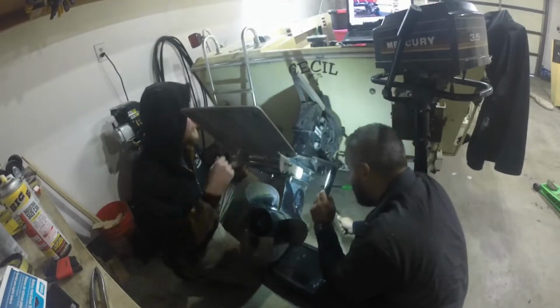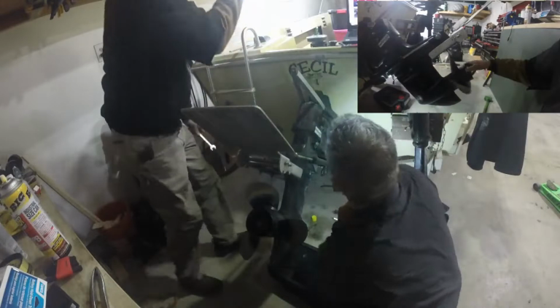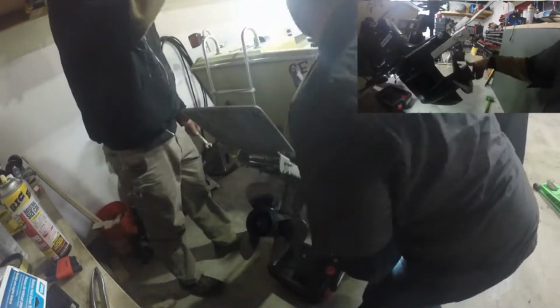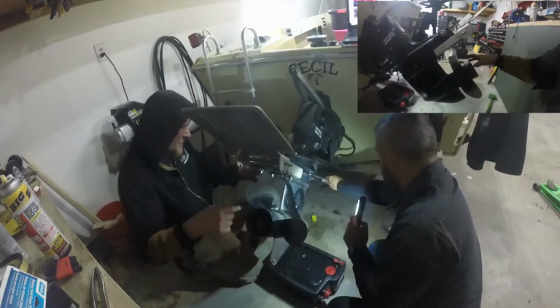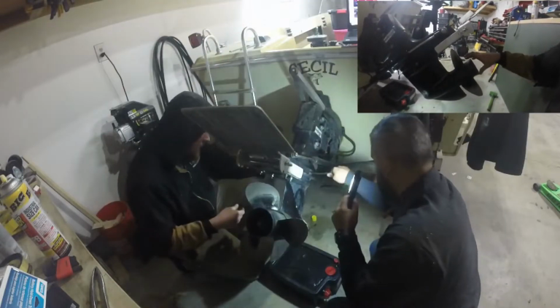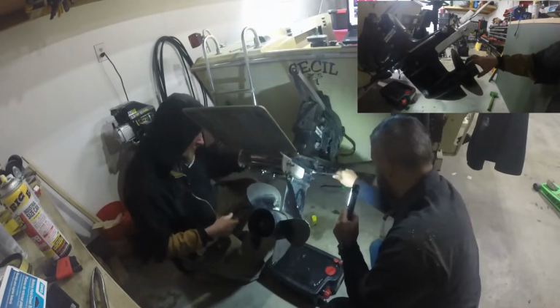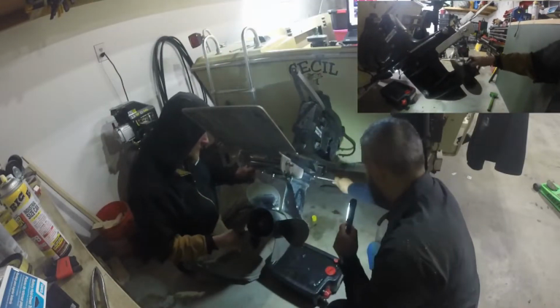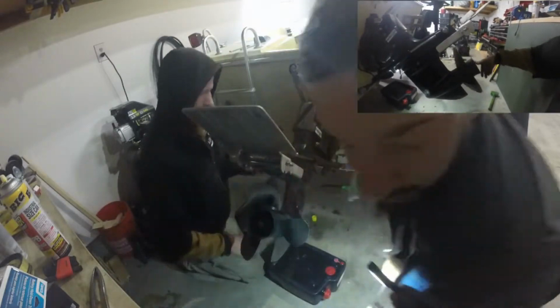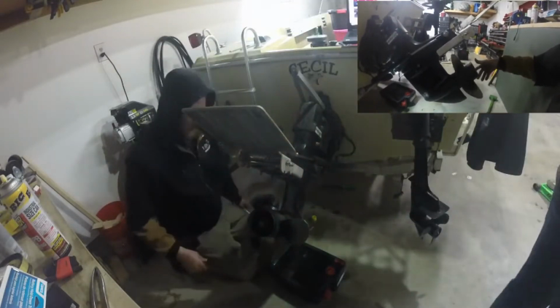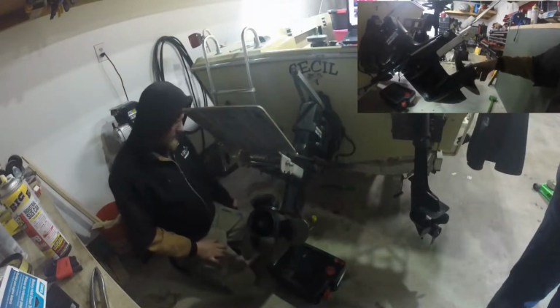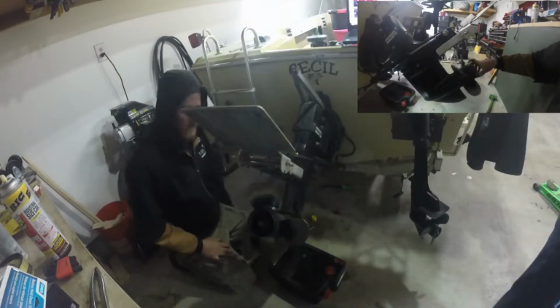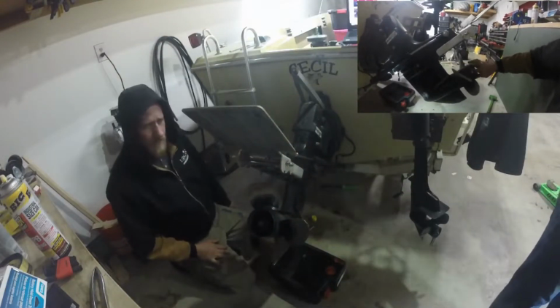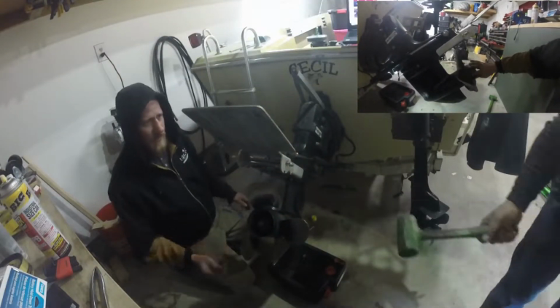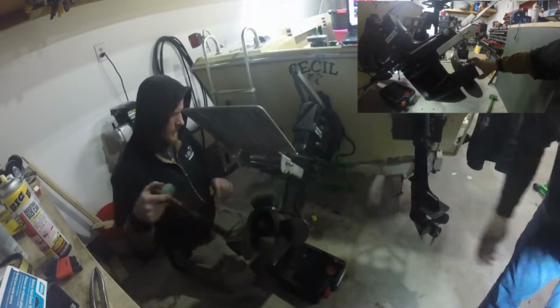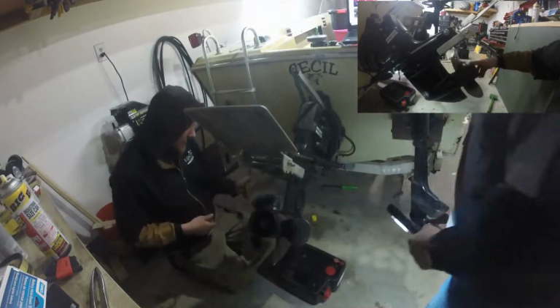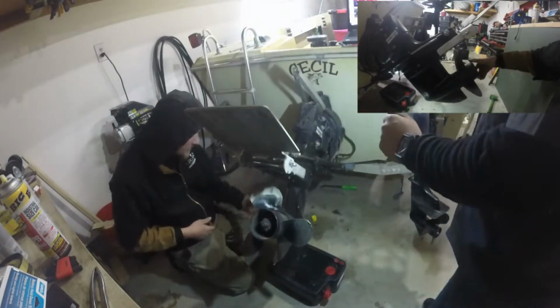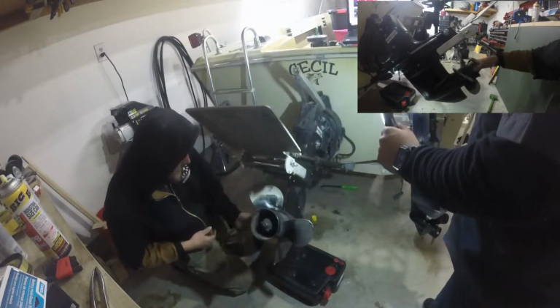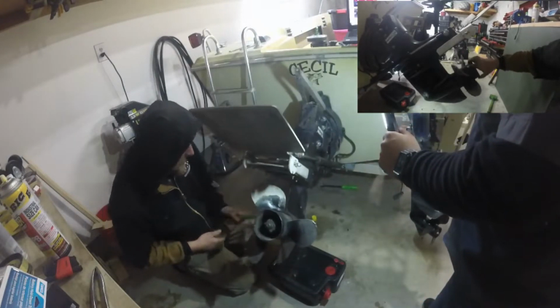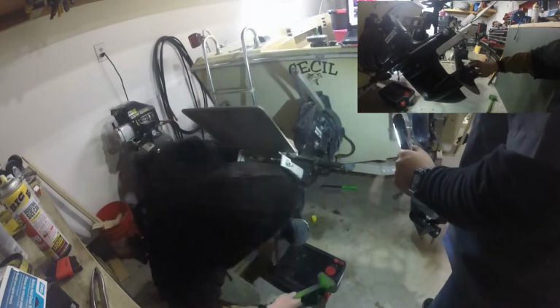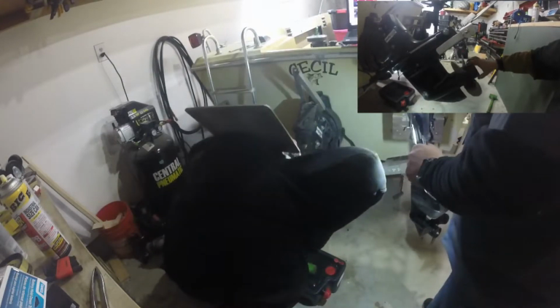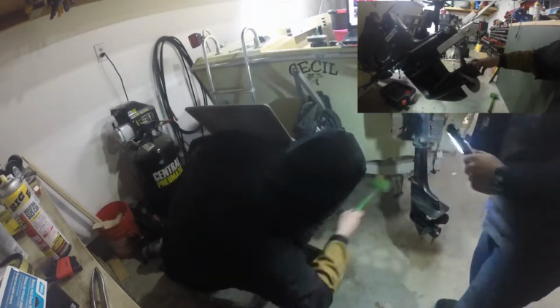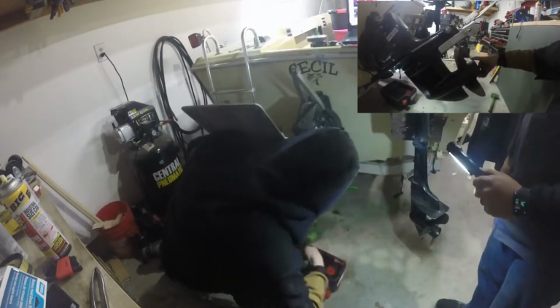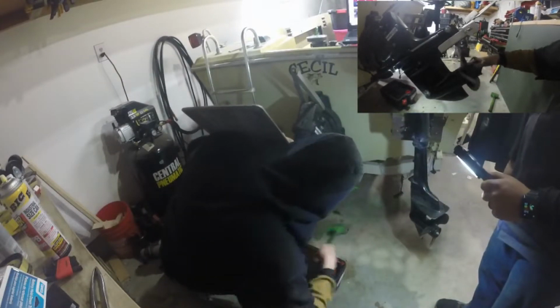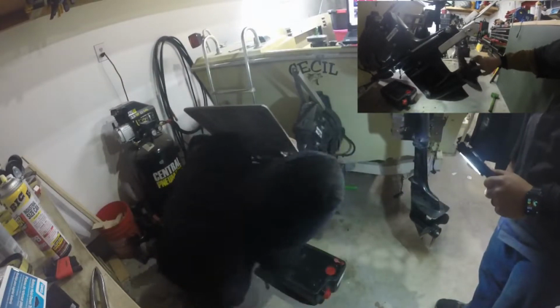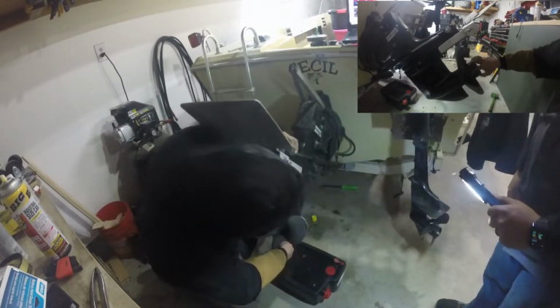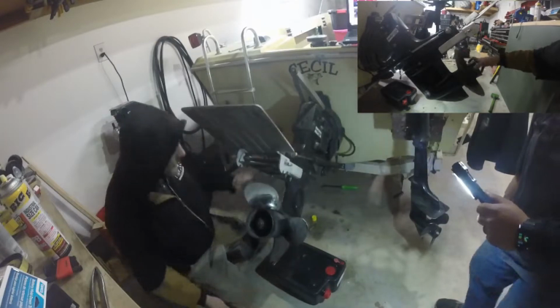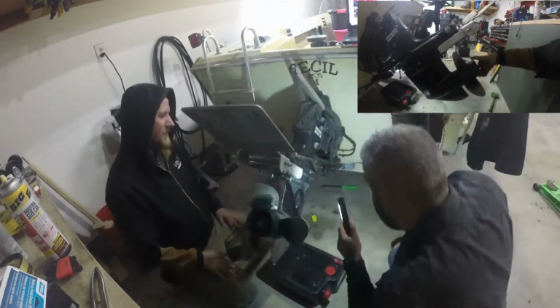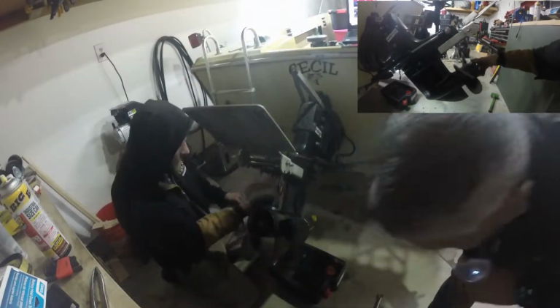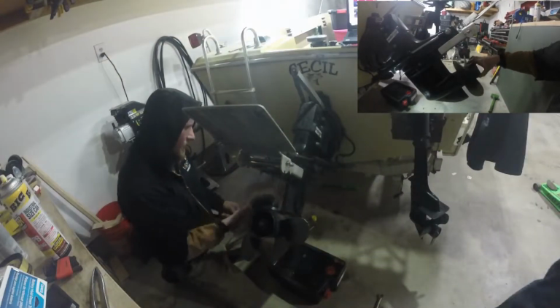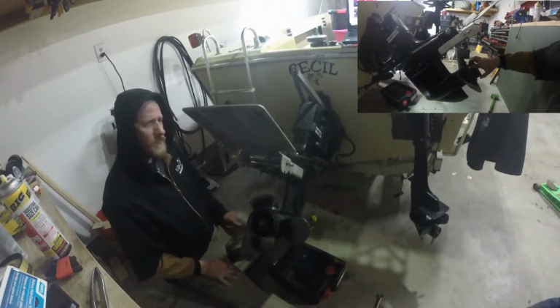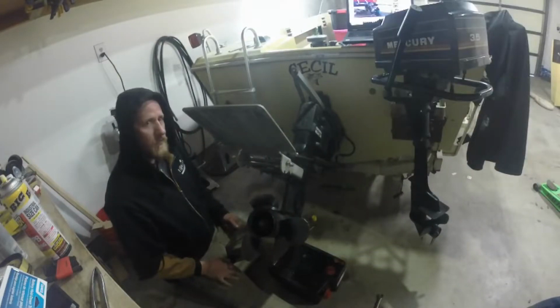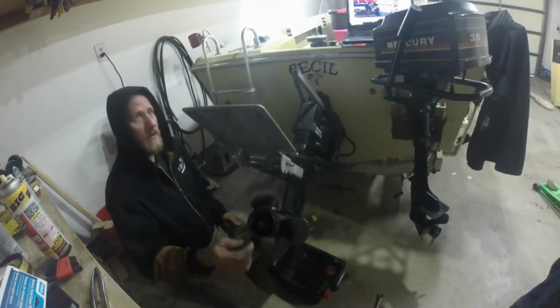When the lower unit disengages, you'll see that the prop just free spins. This is why we've concluded that we have to remove the lower unit and see why it disengages. We believe it could be a shim, but more to come on that.